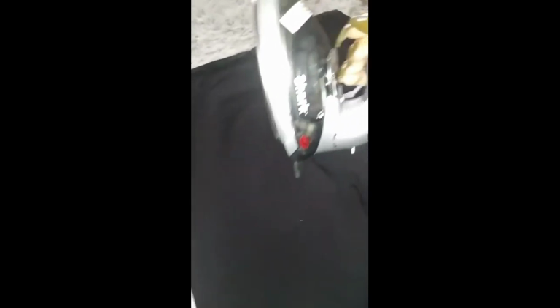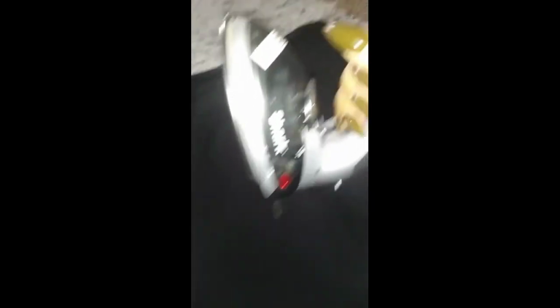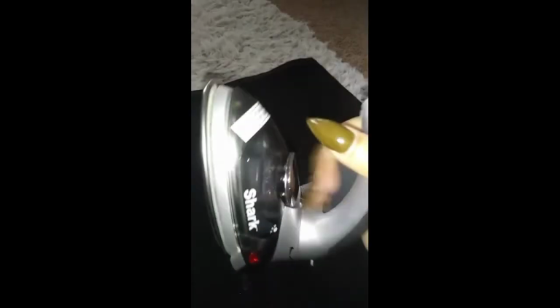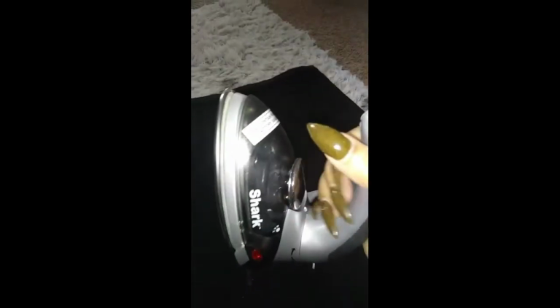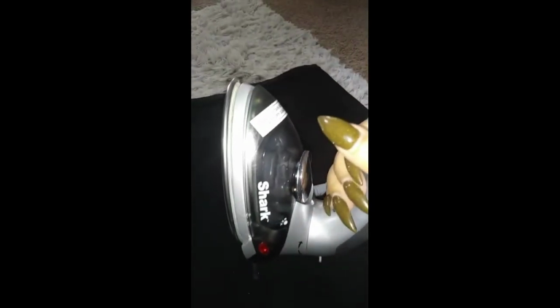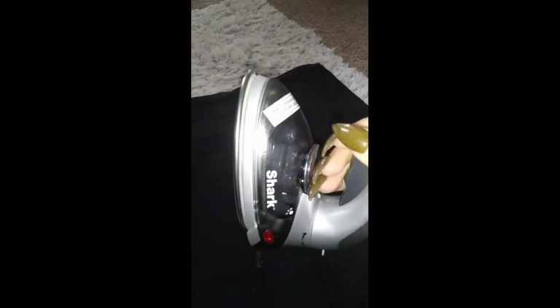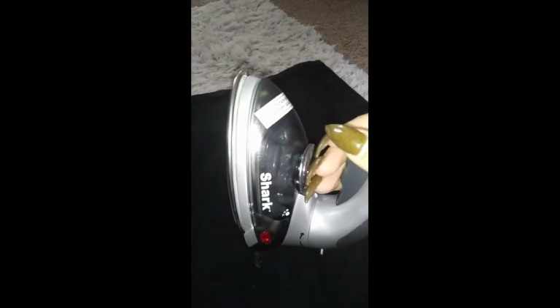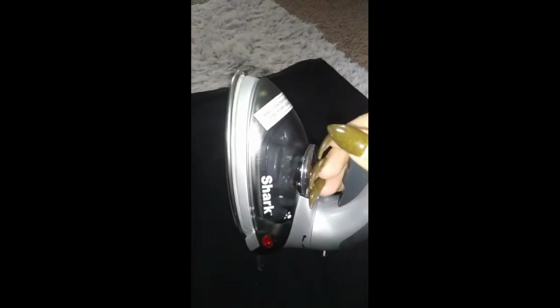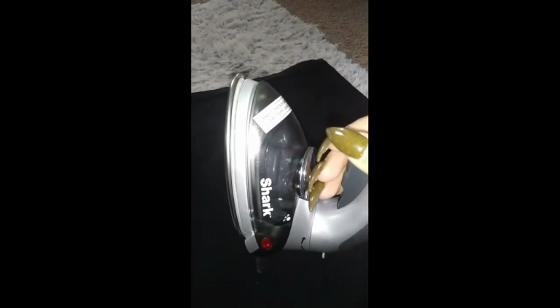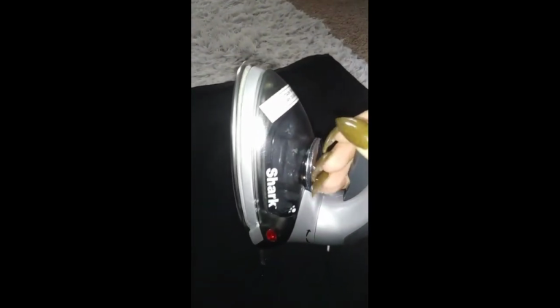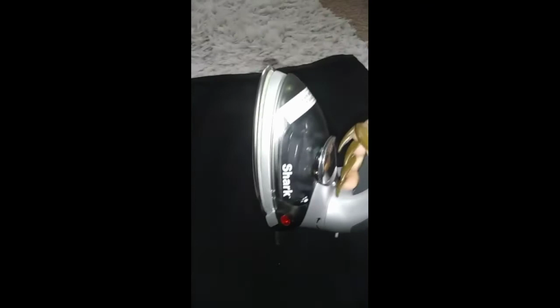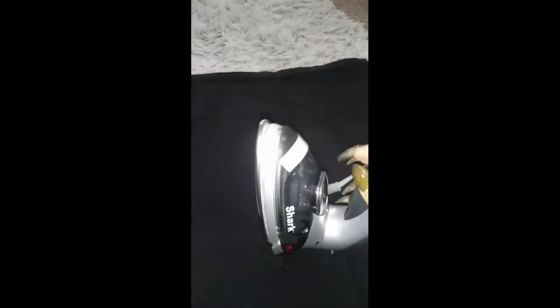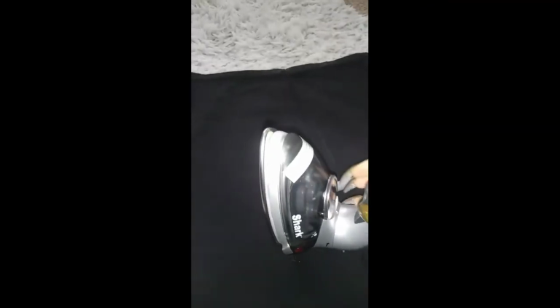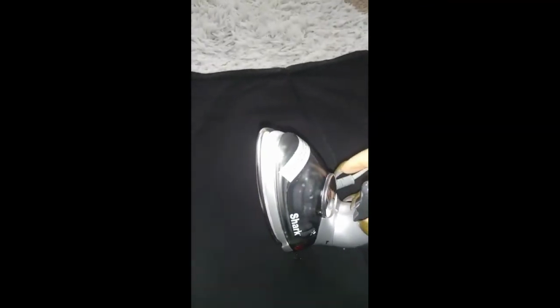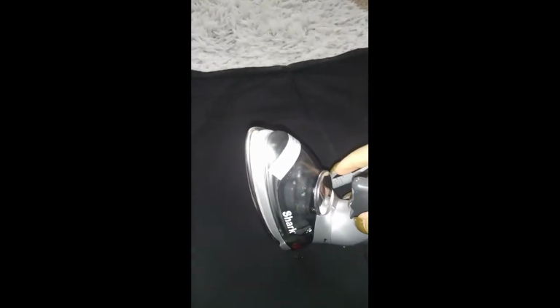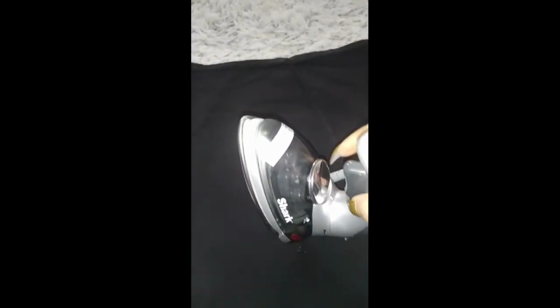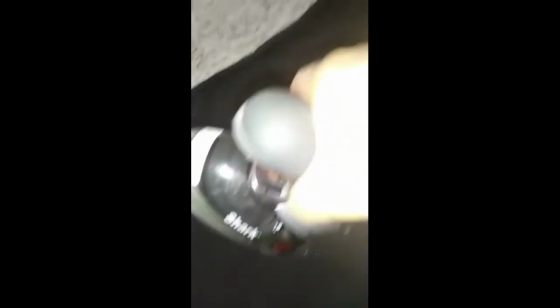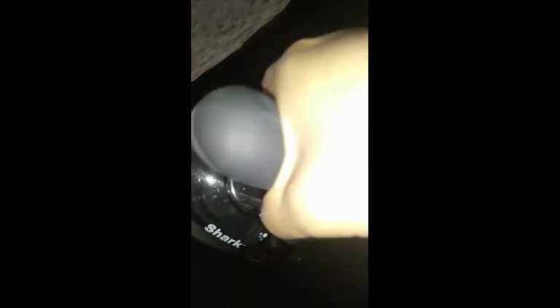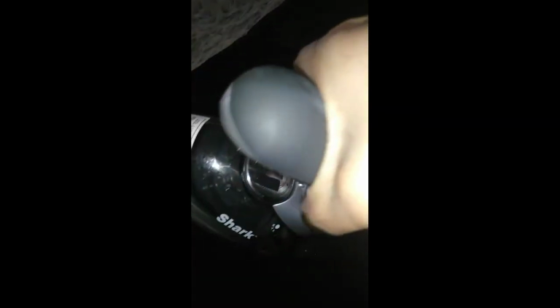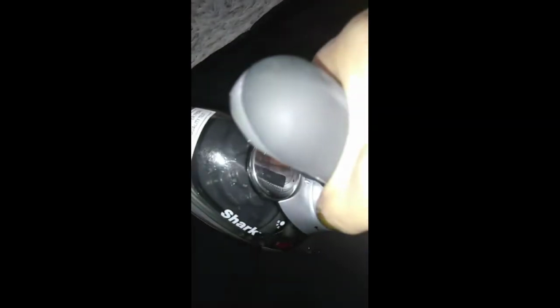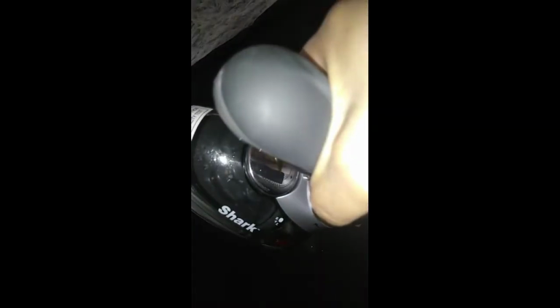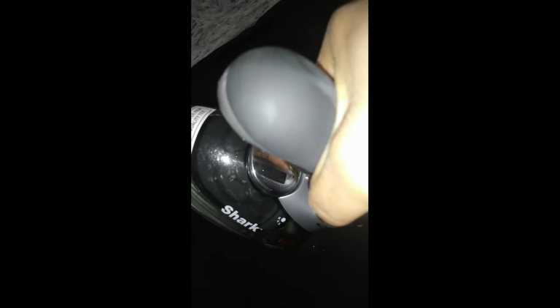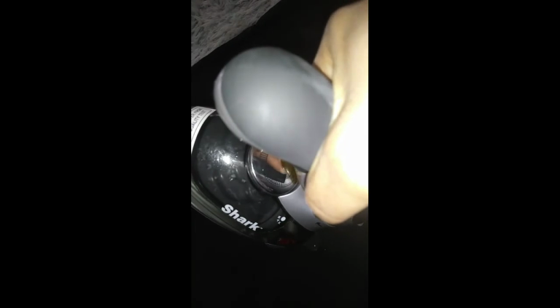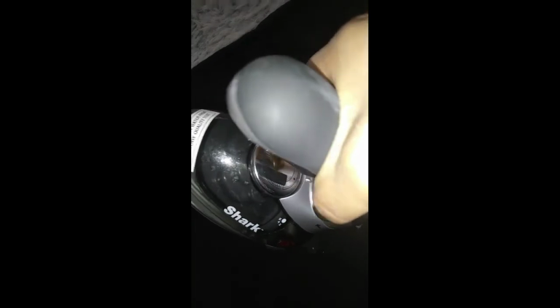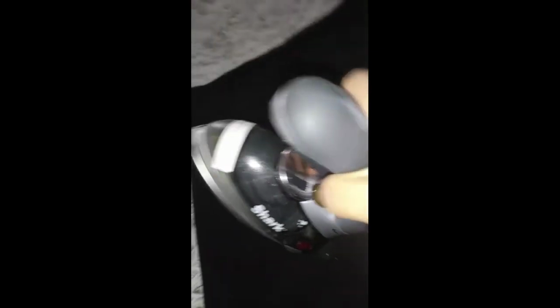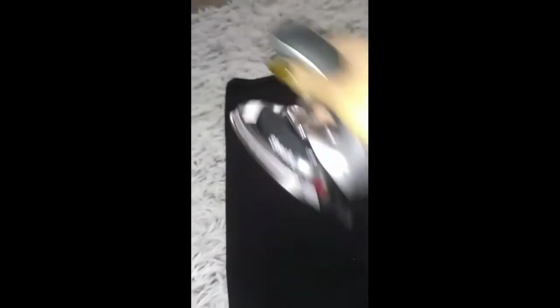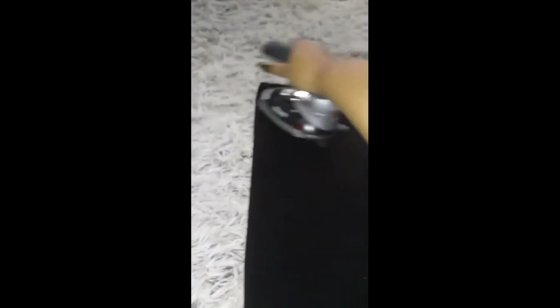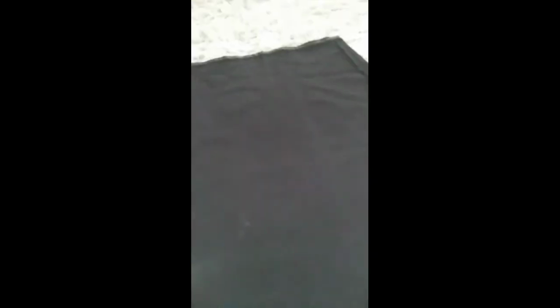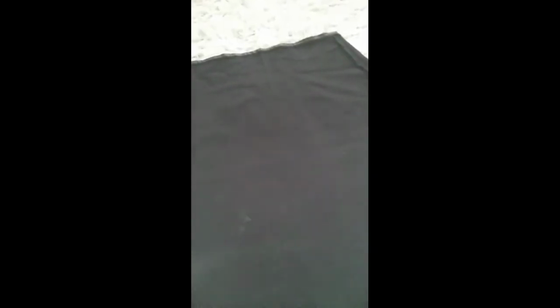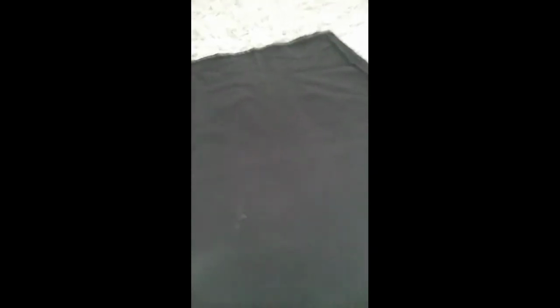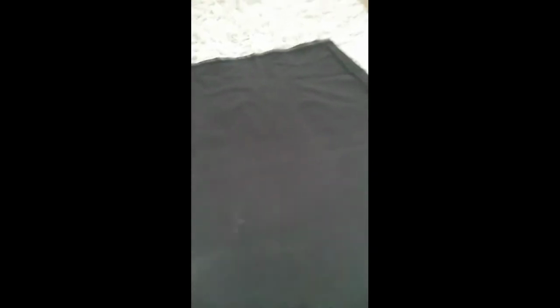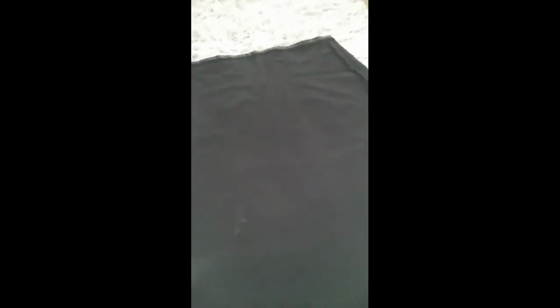Even if I press the steam release, if it's not ready it's not going to give me any steam. It just takes up too much time, and it's on a really good middle setting right now. I don't know what happened, but the video cut out.